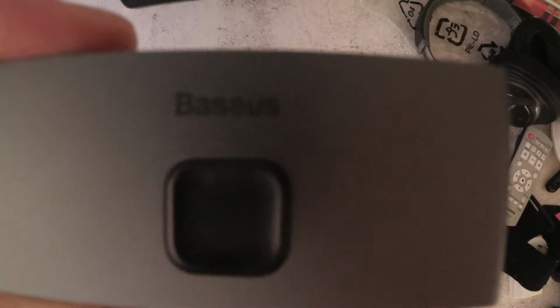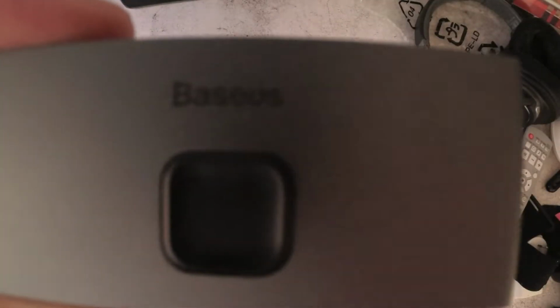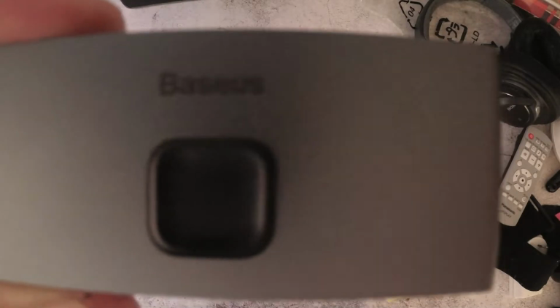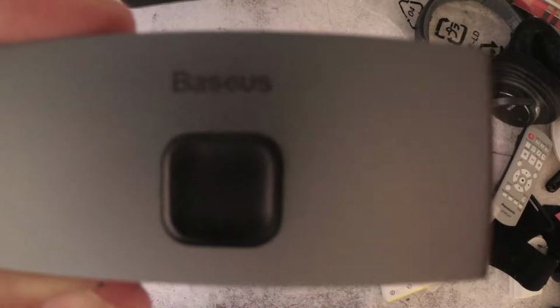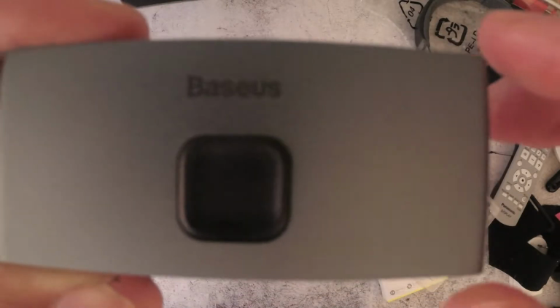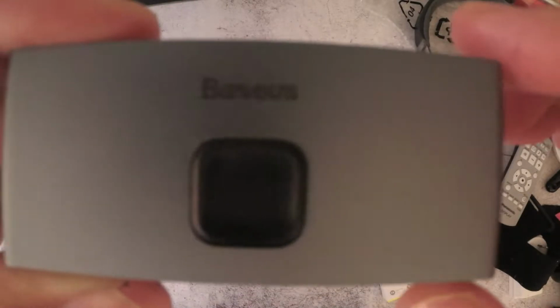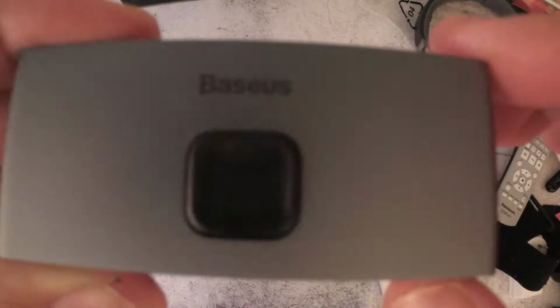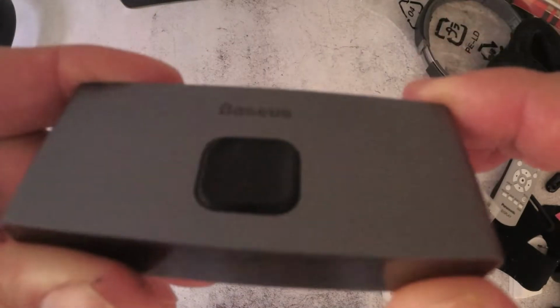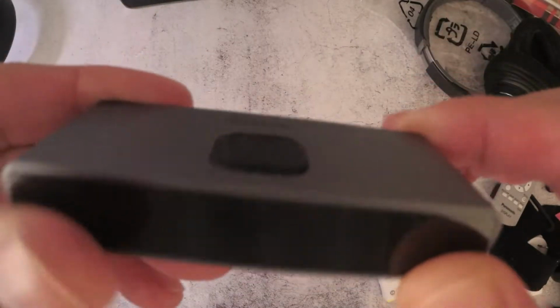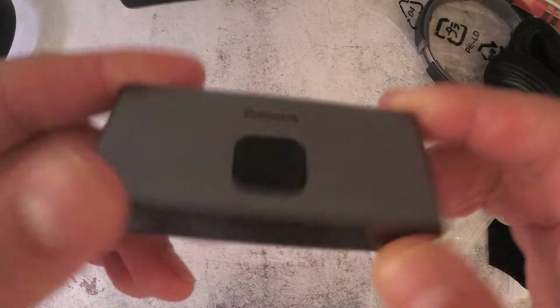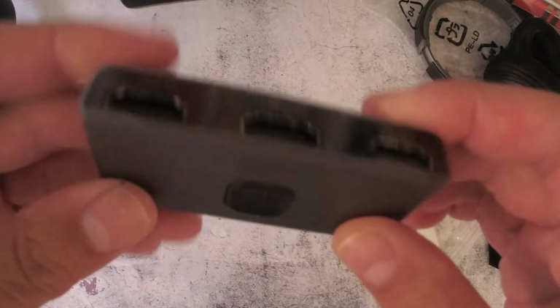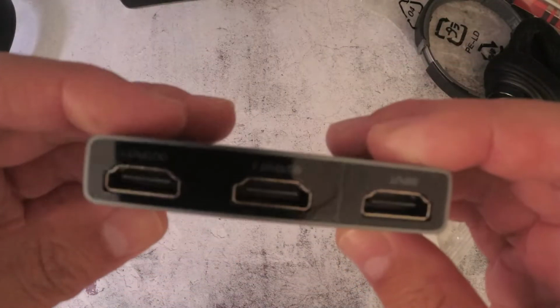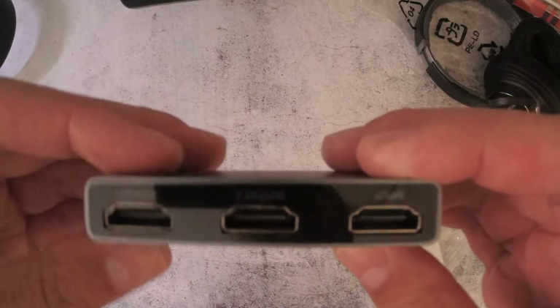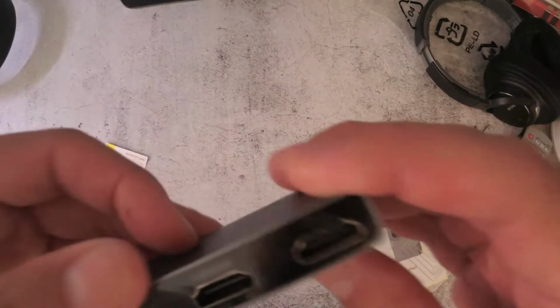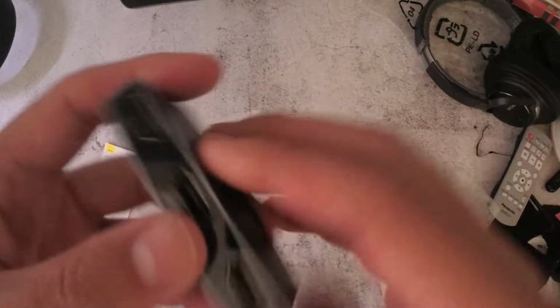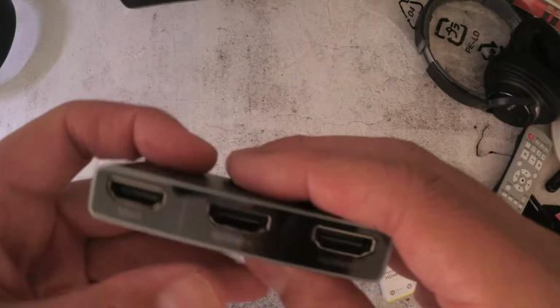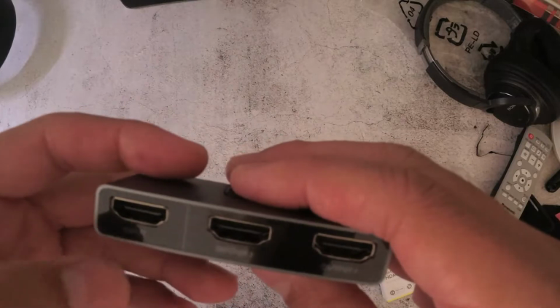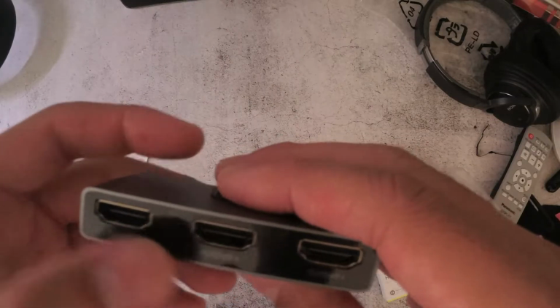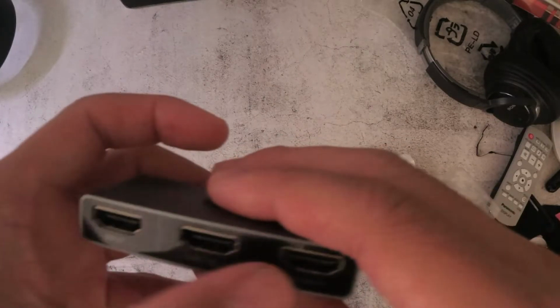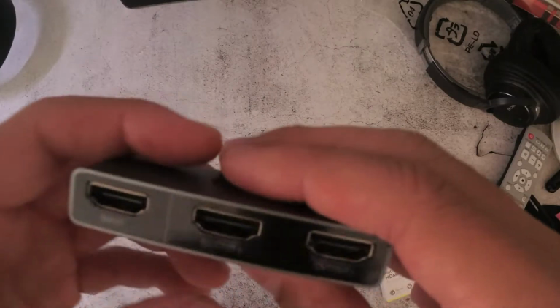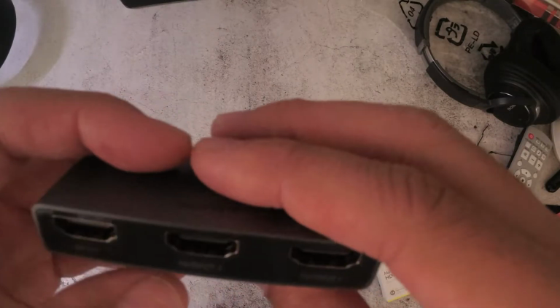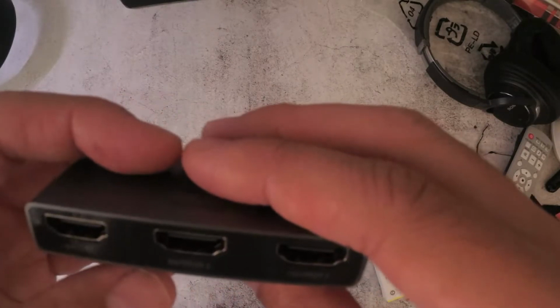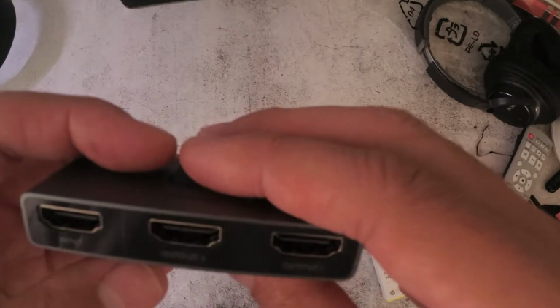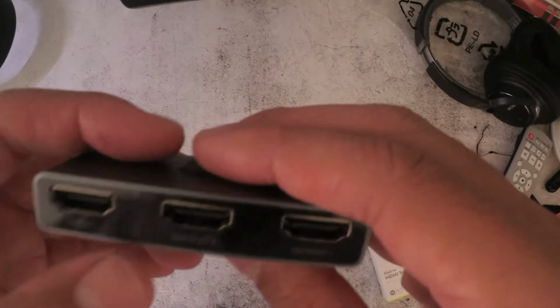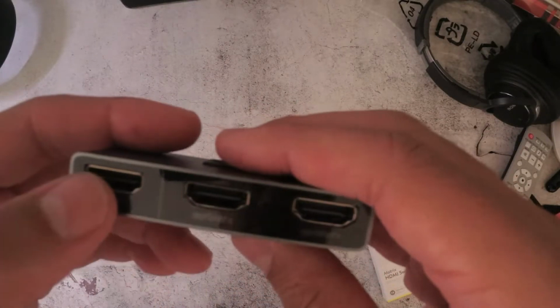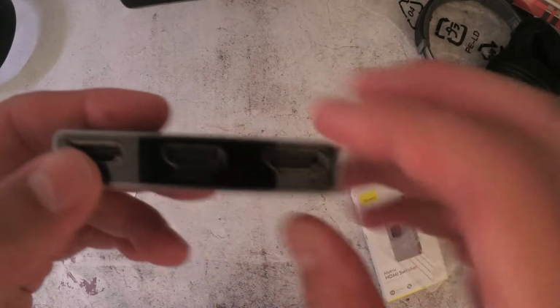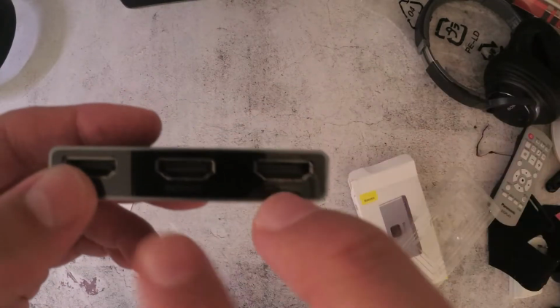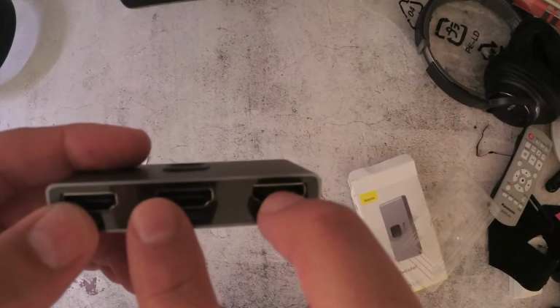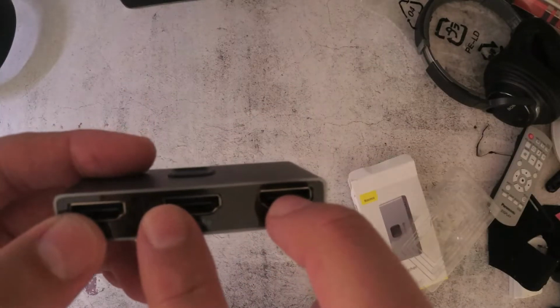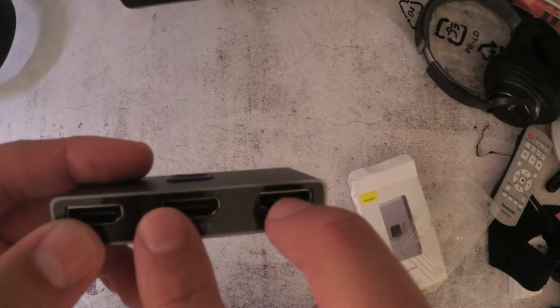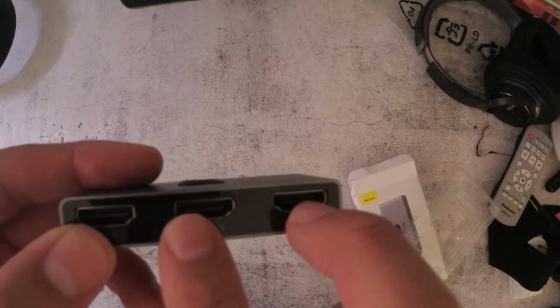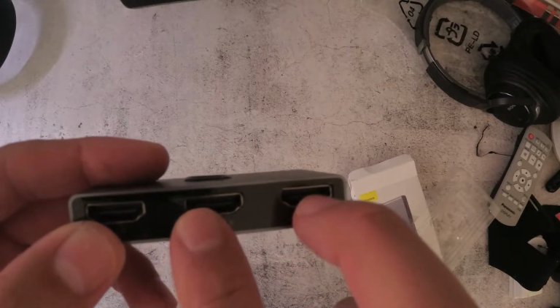There's a button right here at the front, and all you have to do is press the button to switch between the different devices. These are the ports on the back — it's got the input port and two output ports.